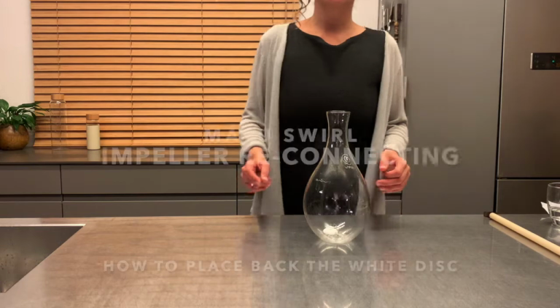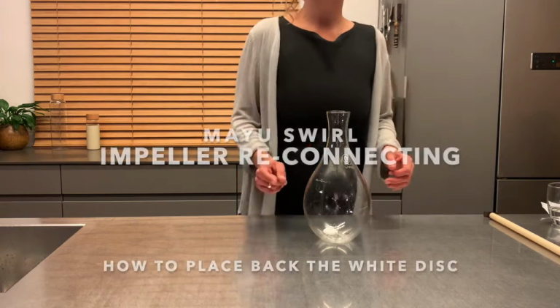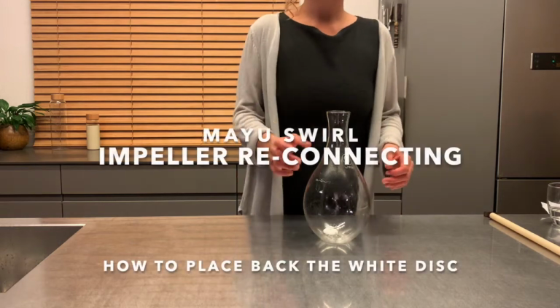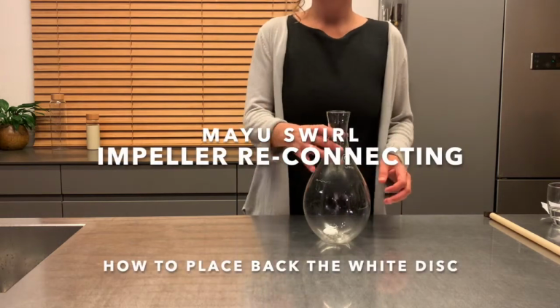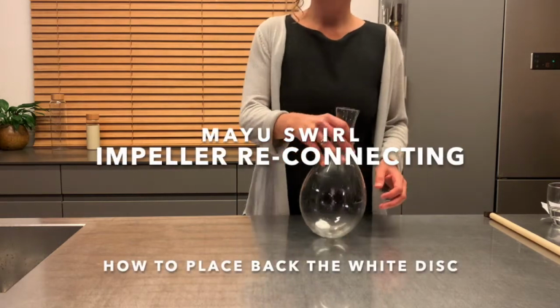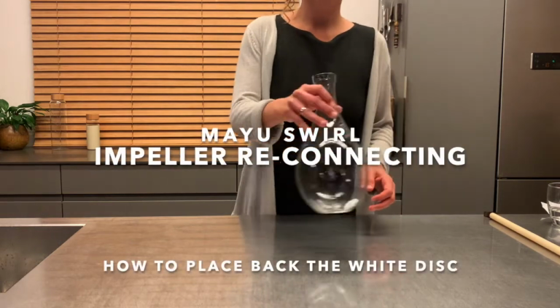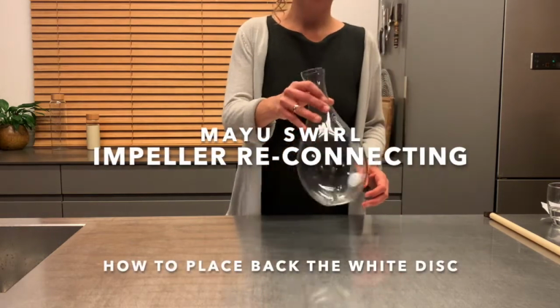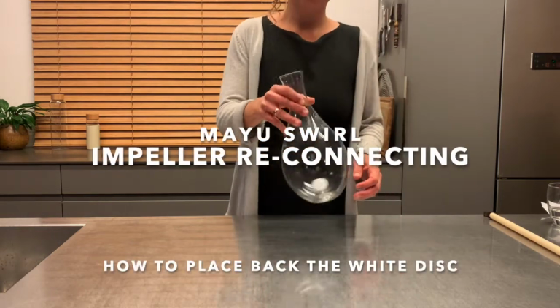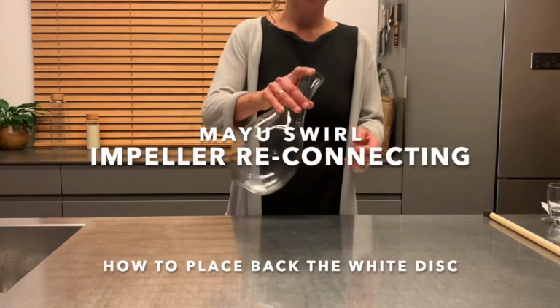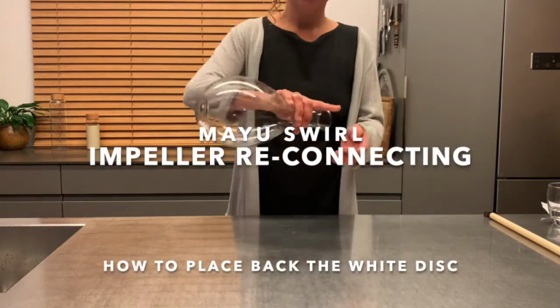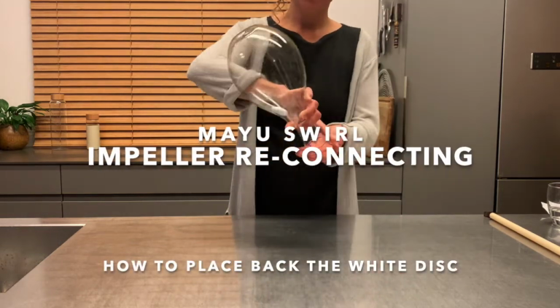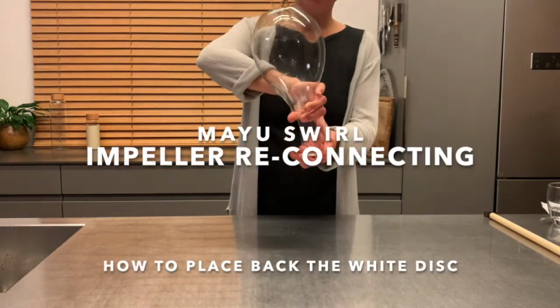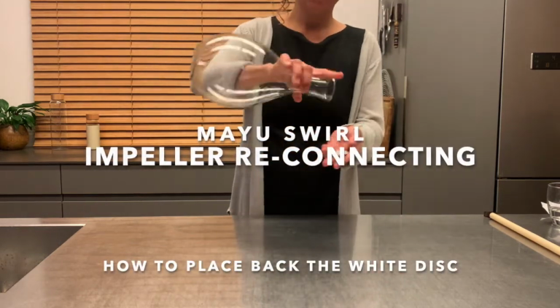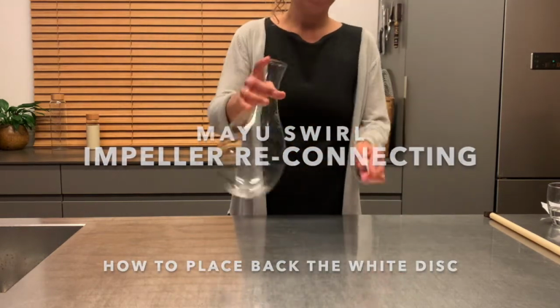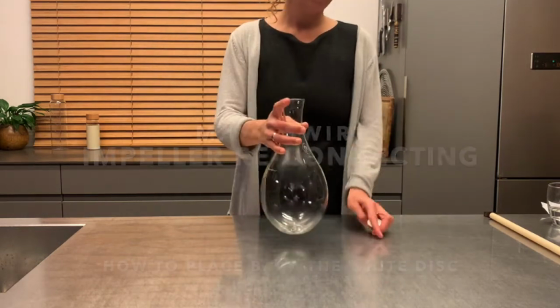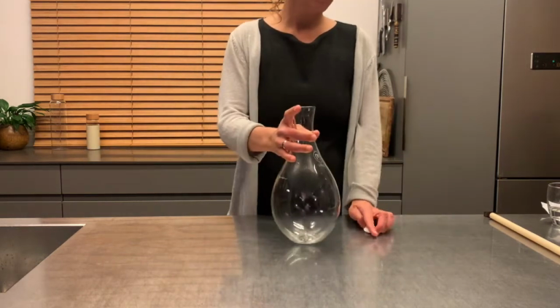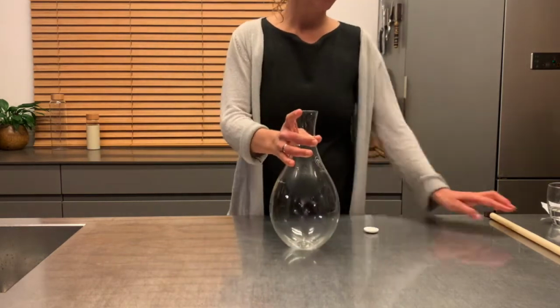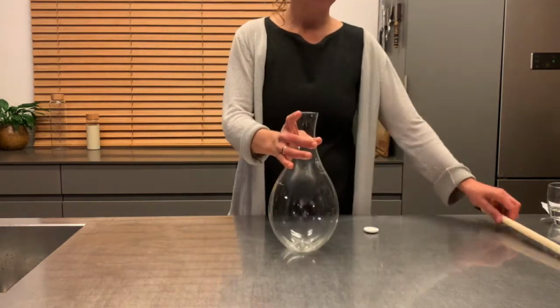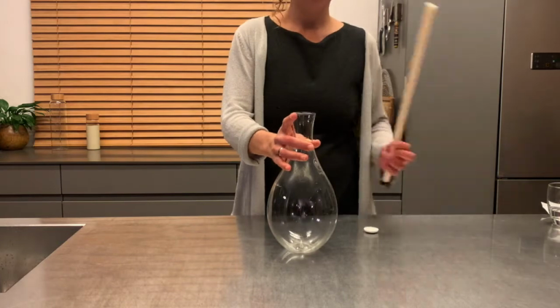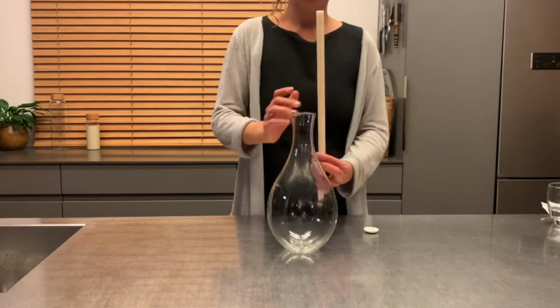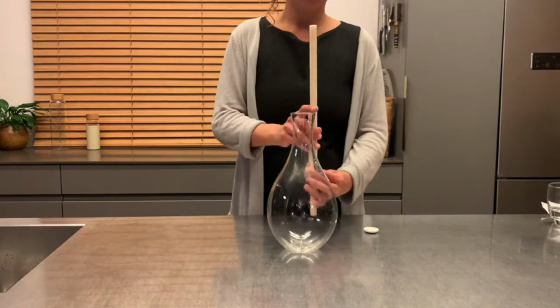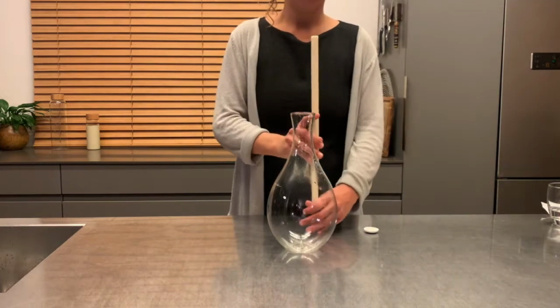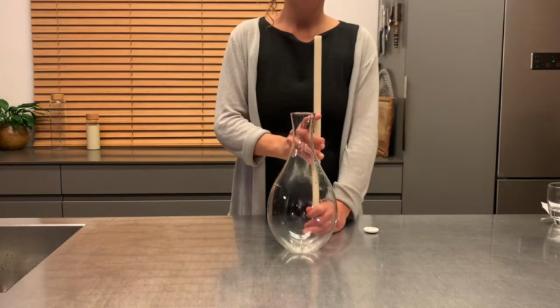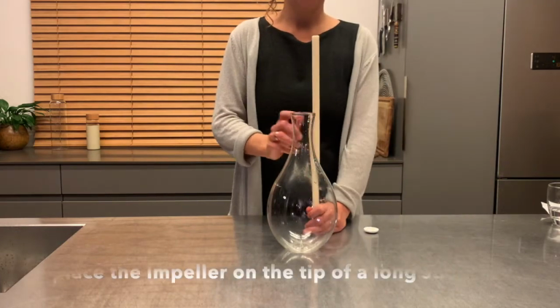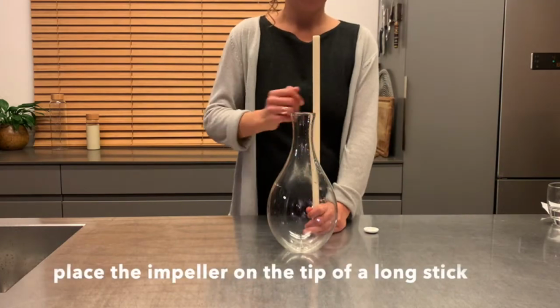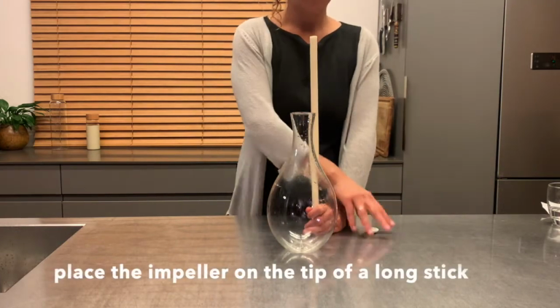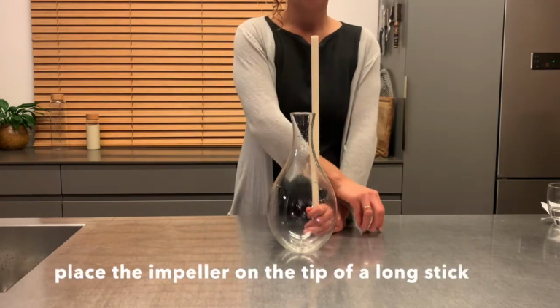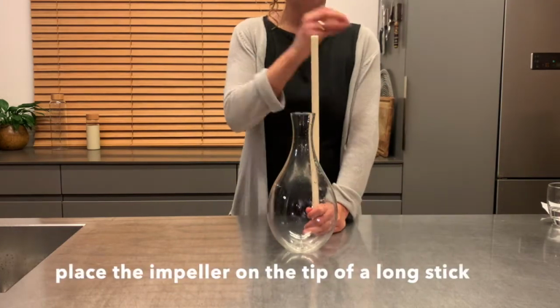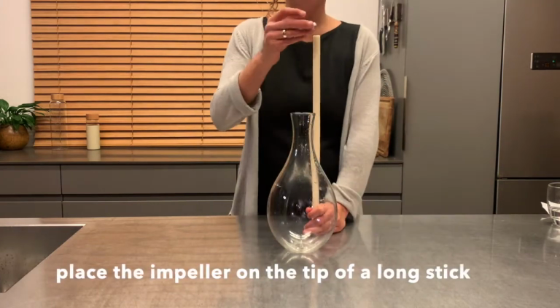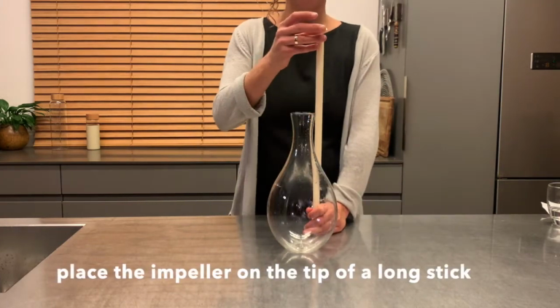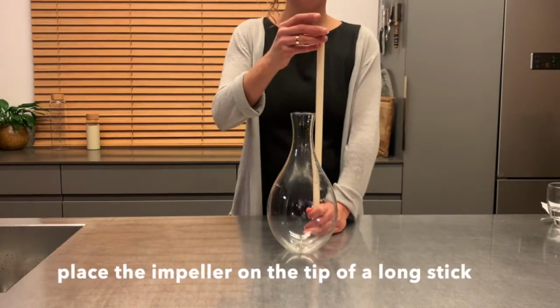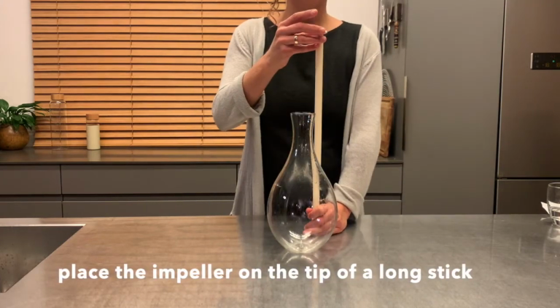Hi there, in this video we're going to show you how to reconnect the impeller to the carafe. Use any type of long stick — a broomstick will be perfect.